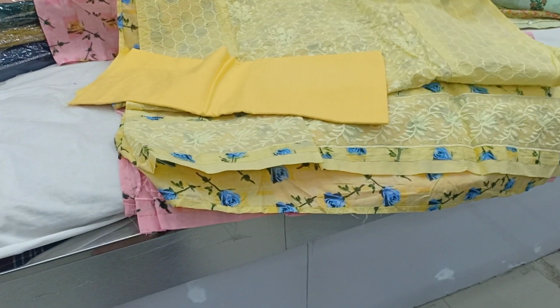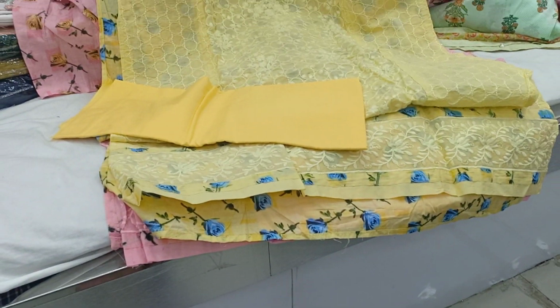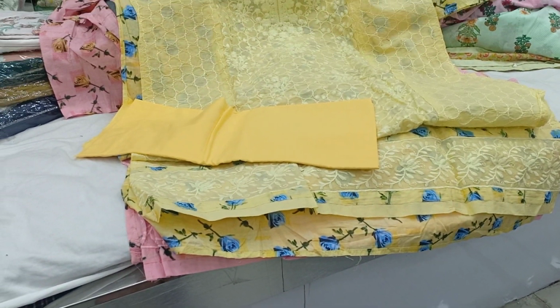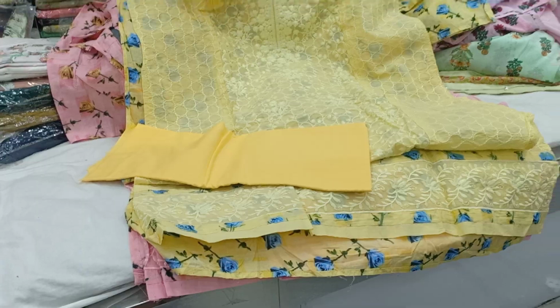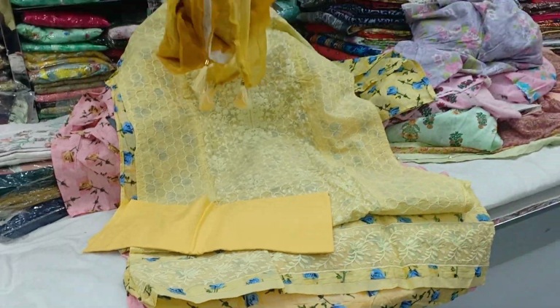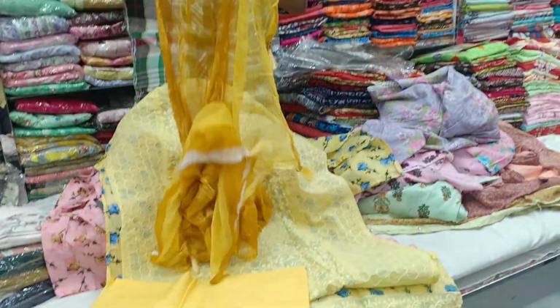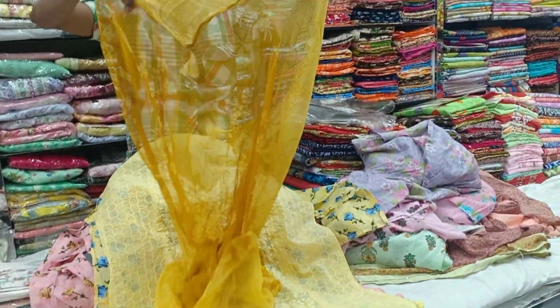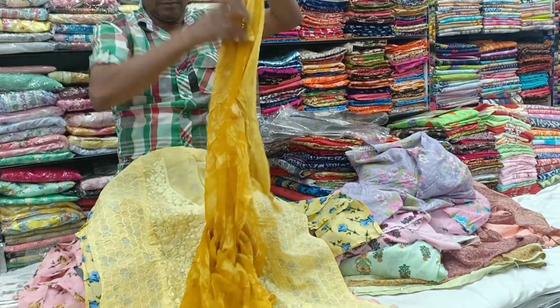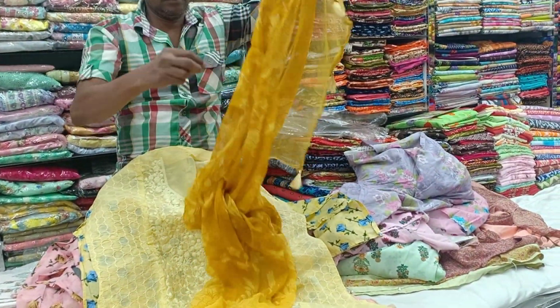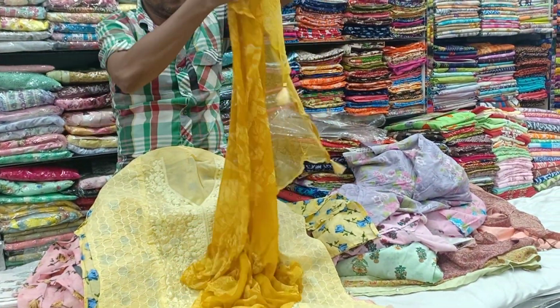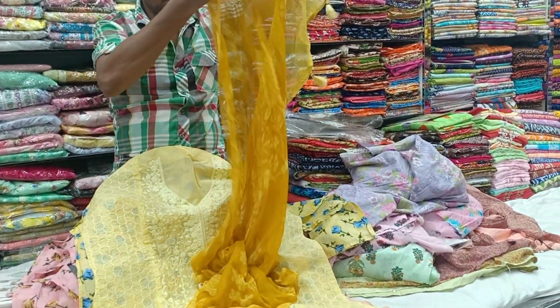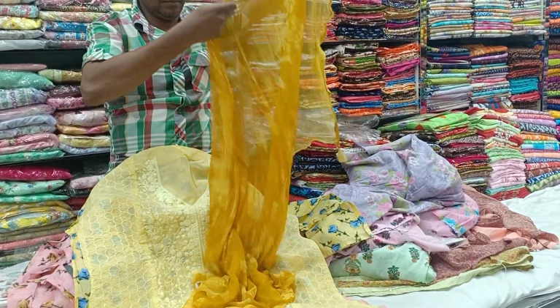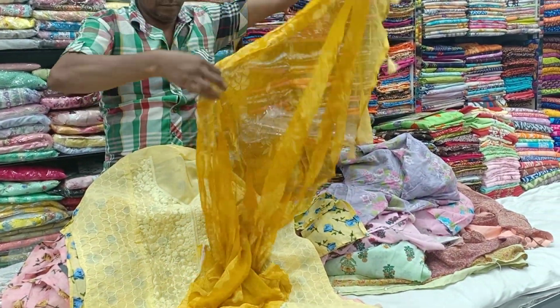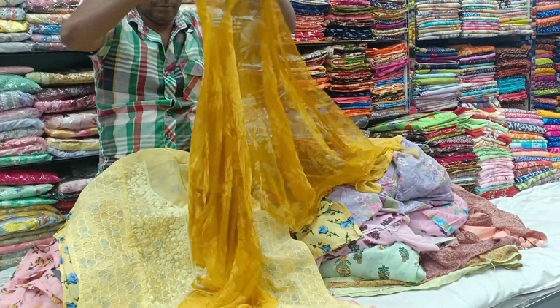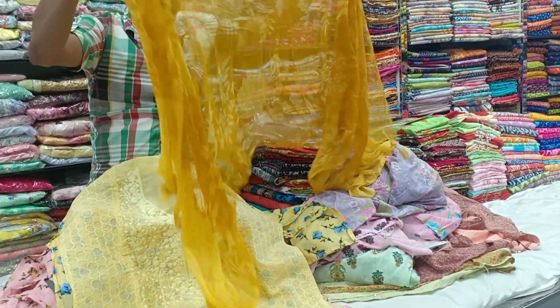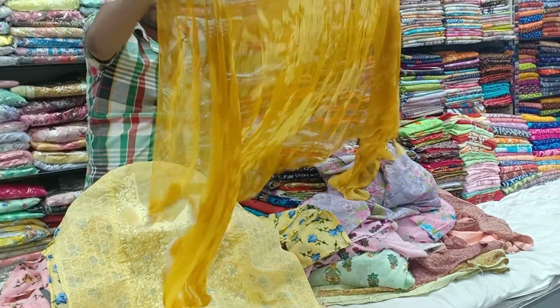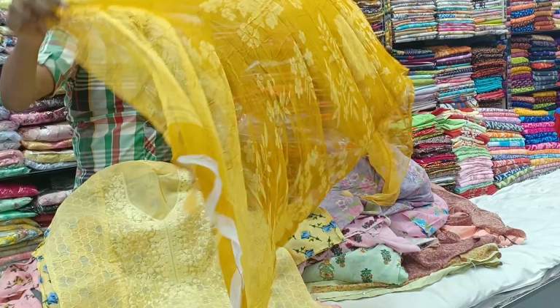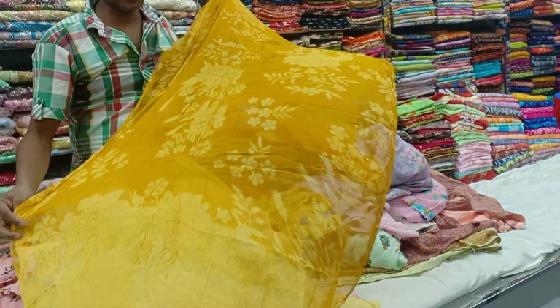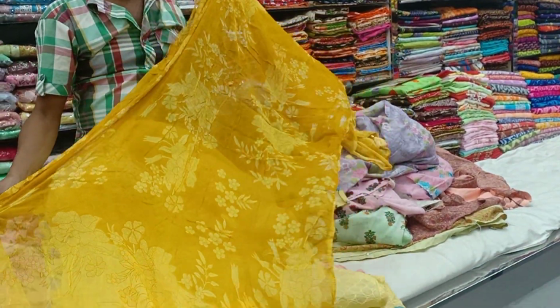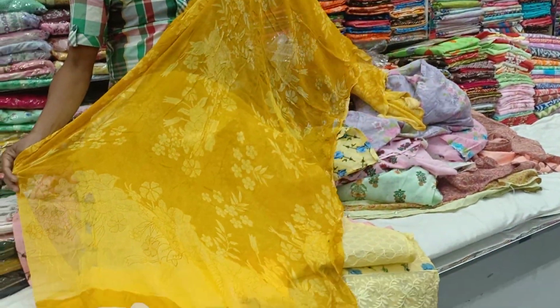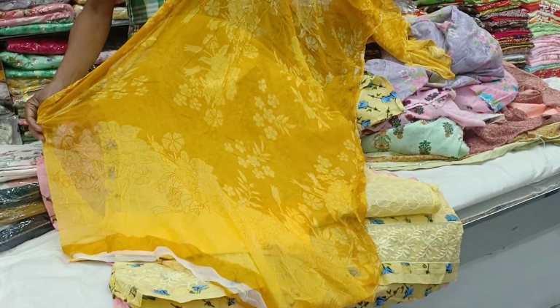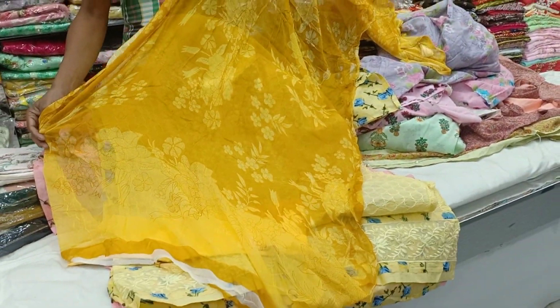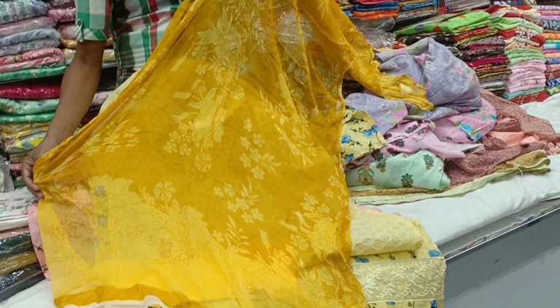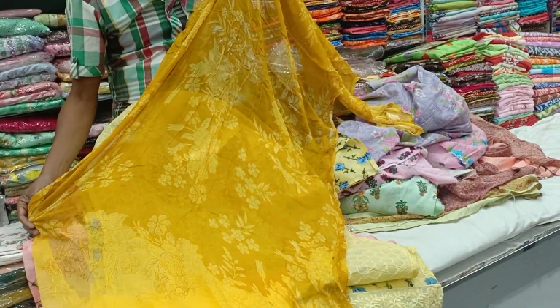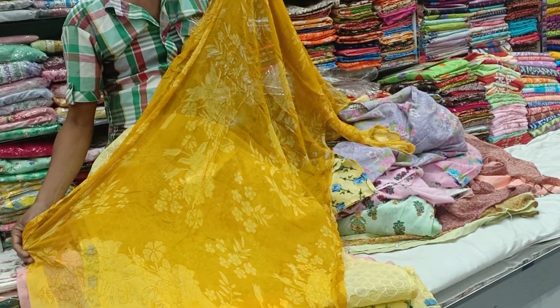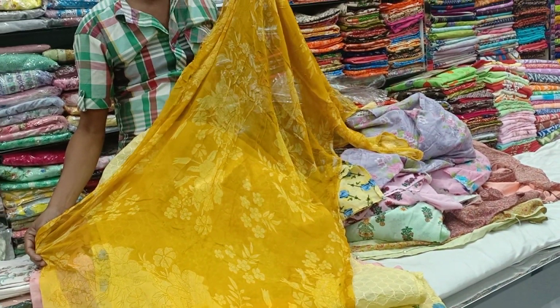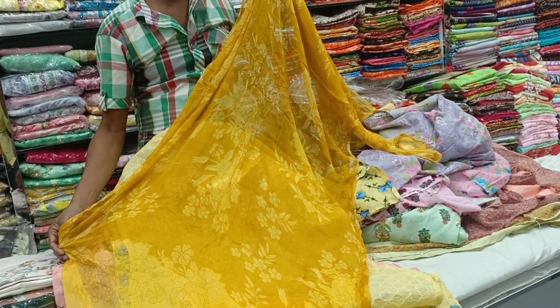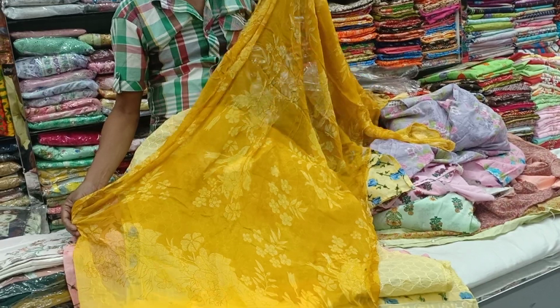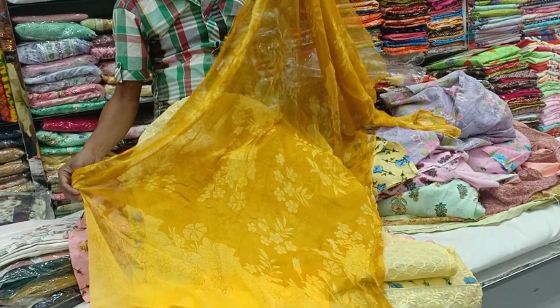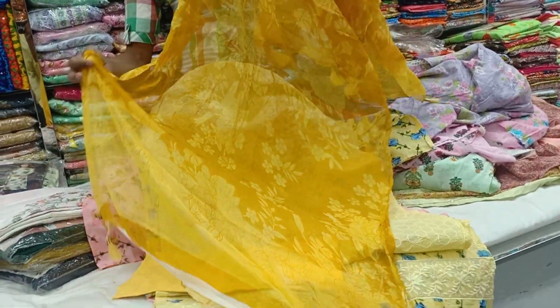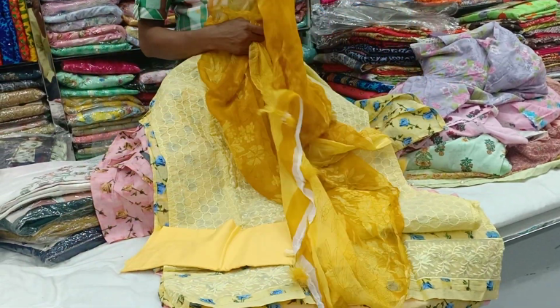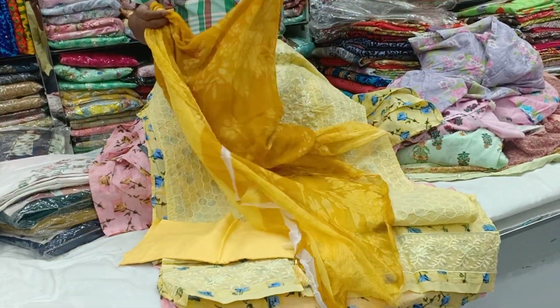Here are some collar stitches. The collar stitches are different styles. This is clean.